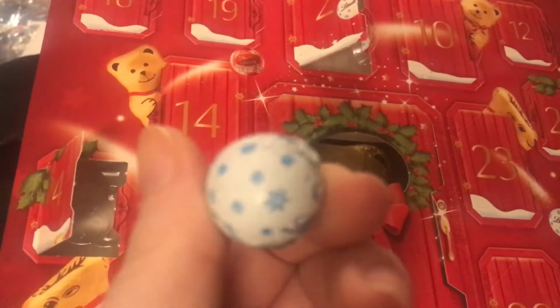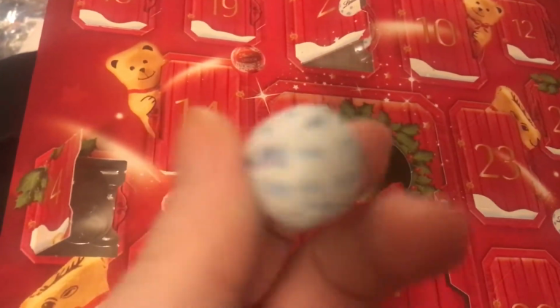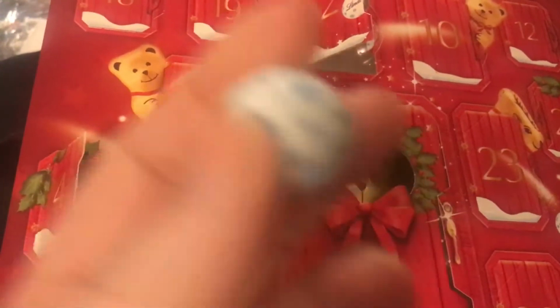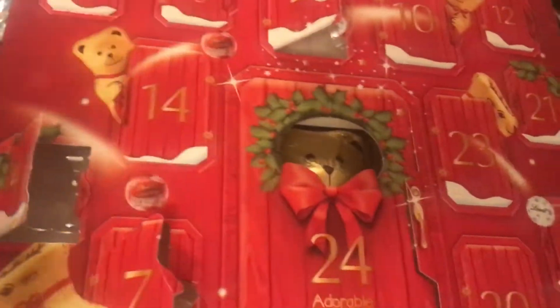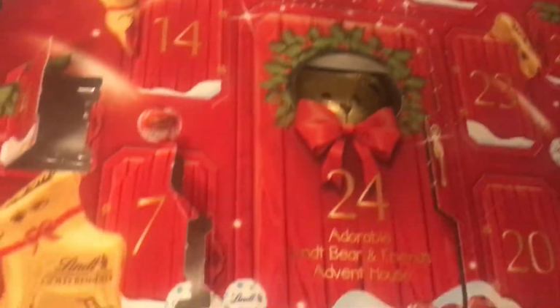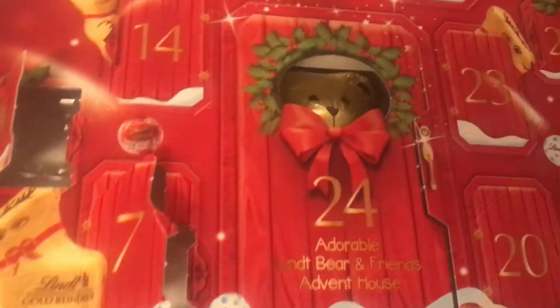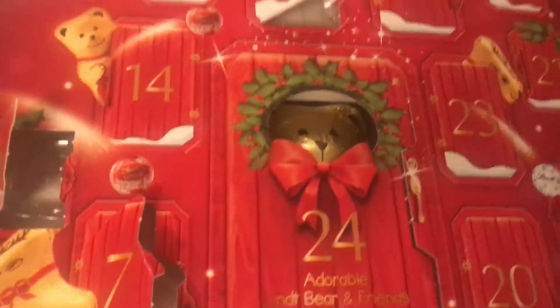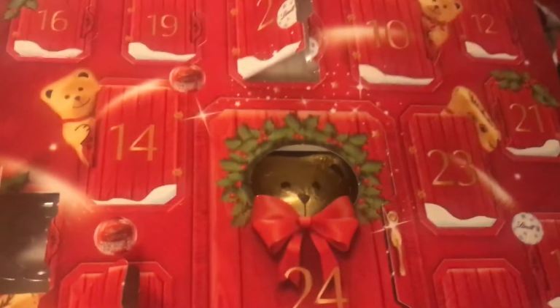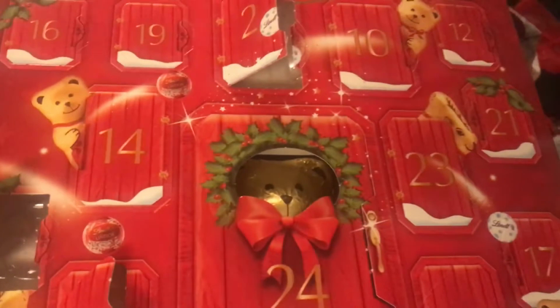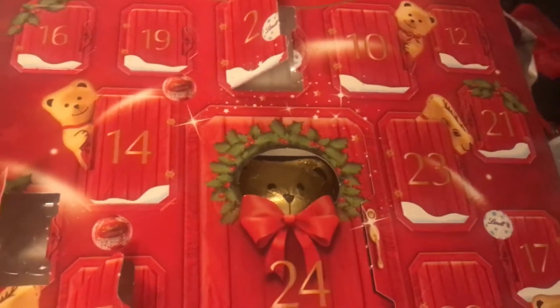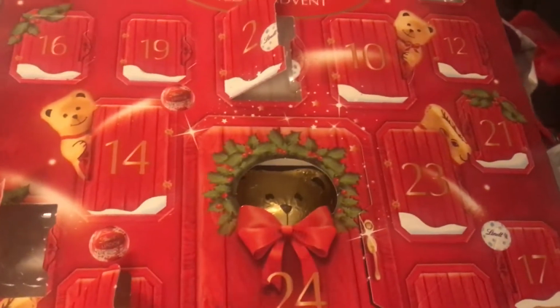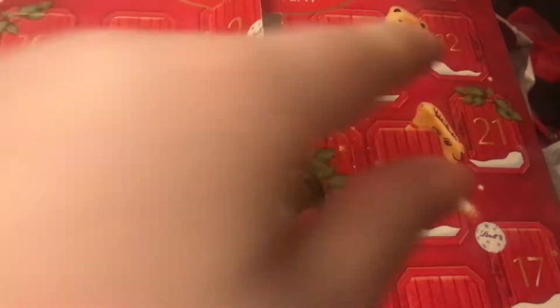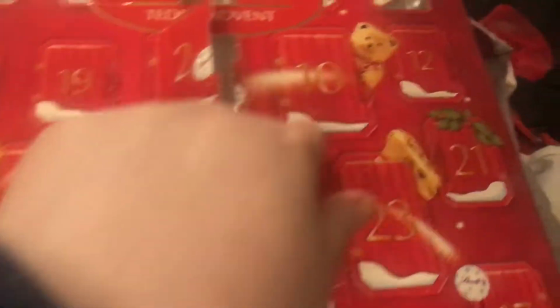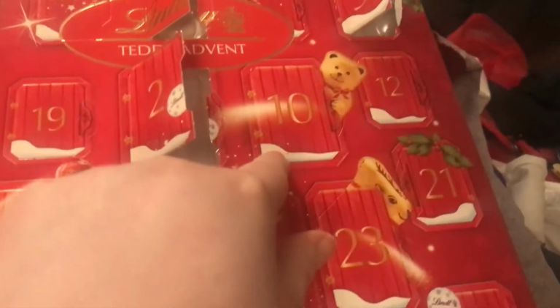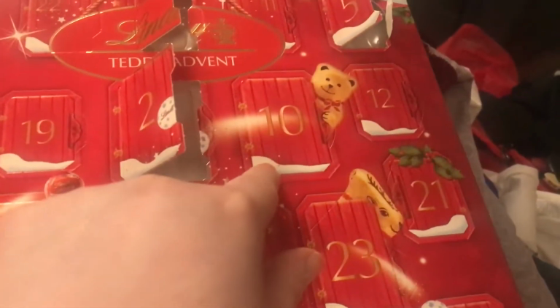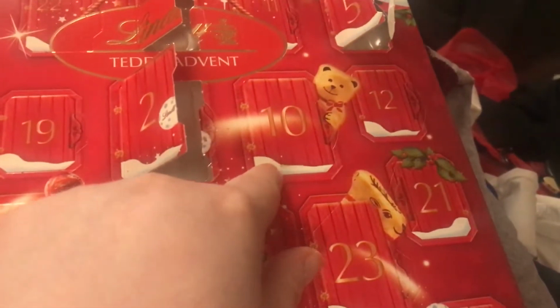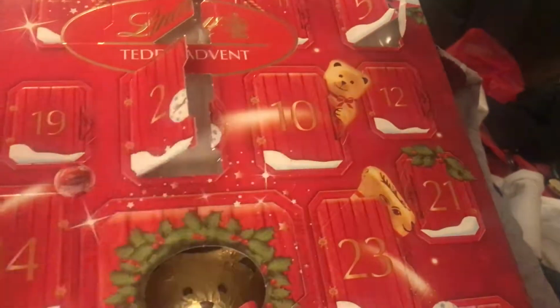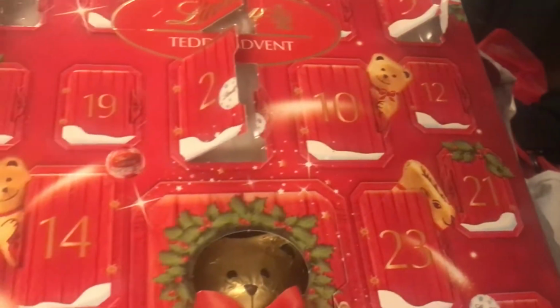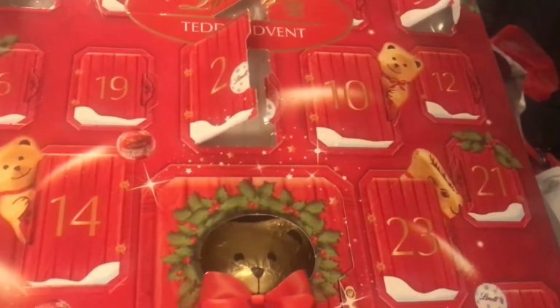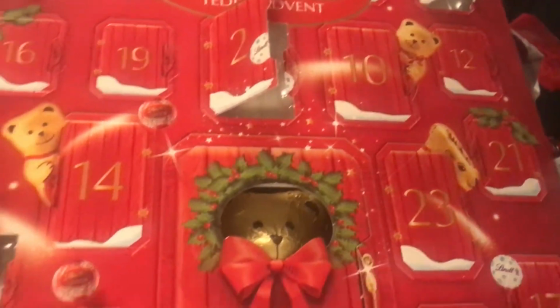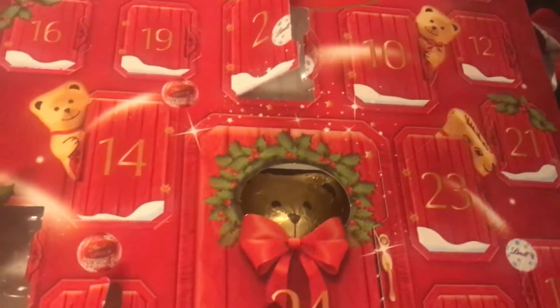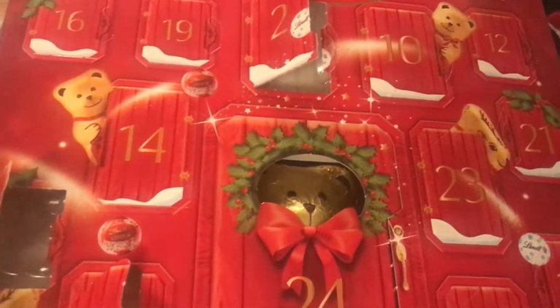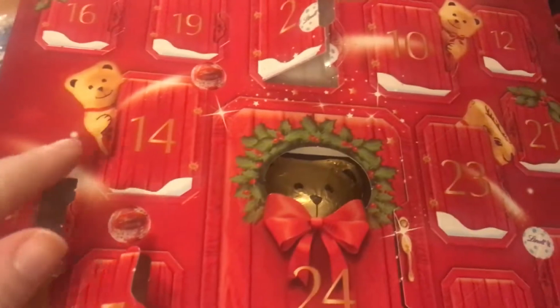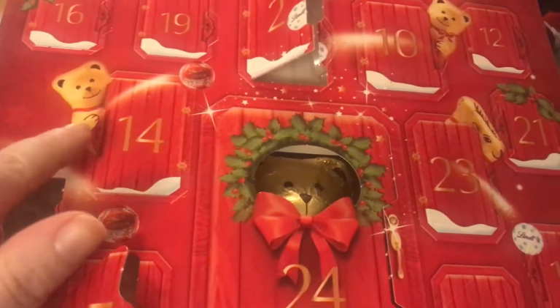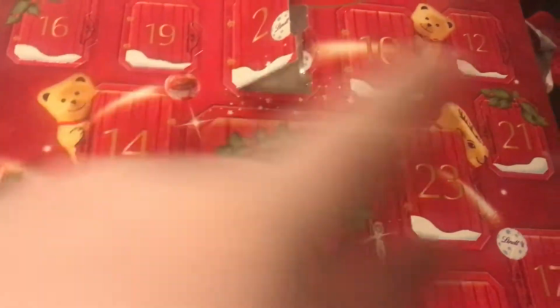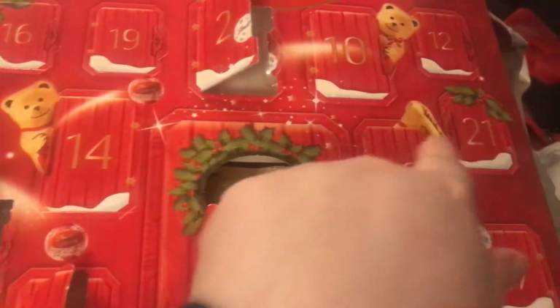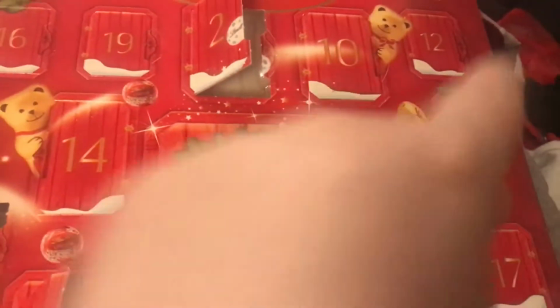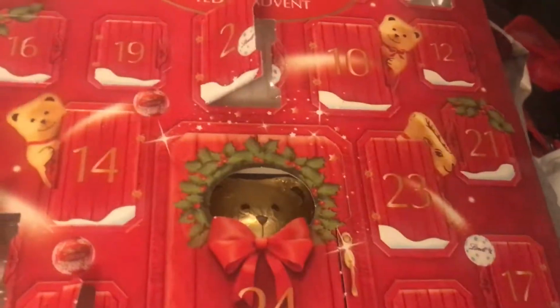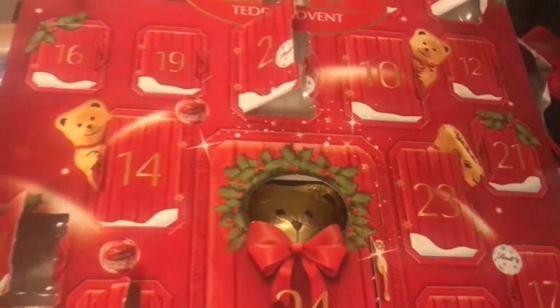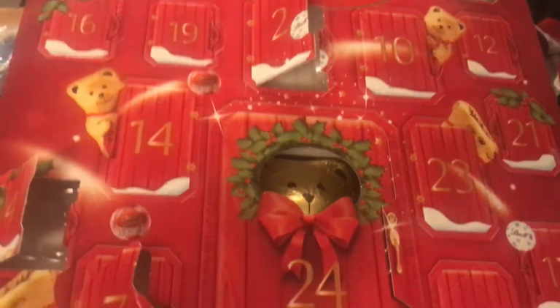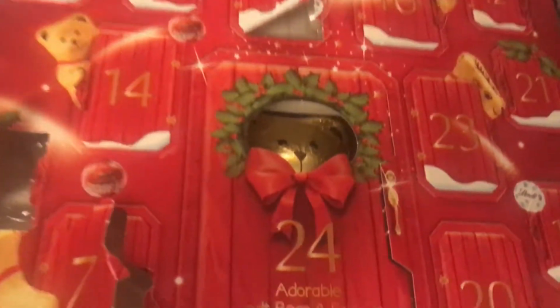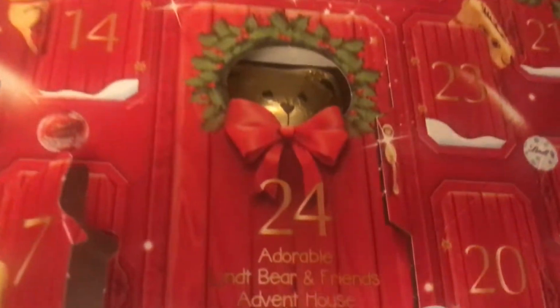I'll be back again tomorrow to do door number ten, which is quite a big one, so hopefully it's another one of the bigger chocolates. Thank you for watching everyone, bye!